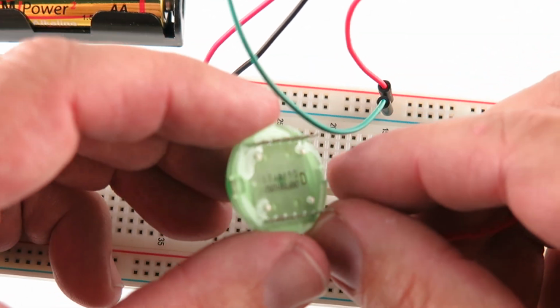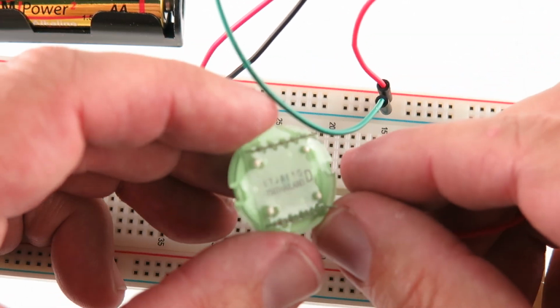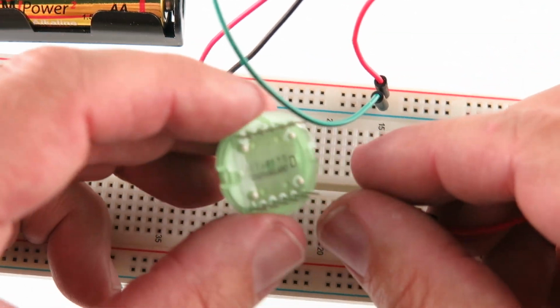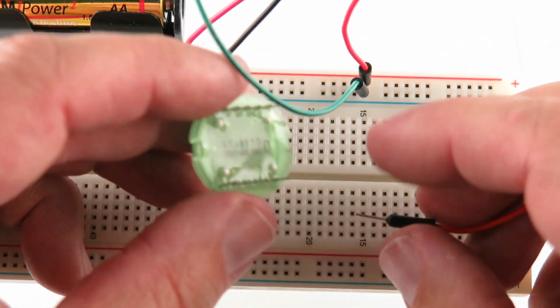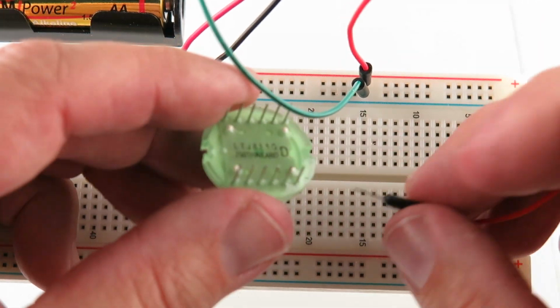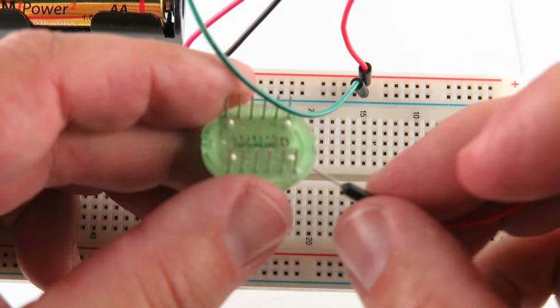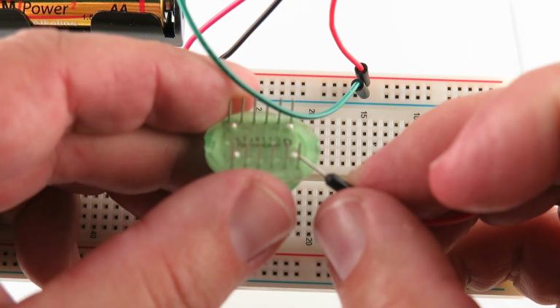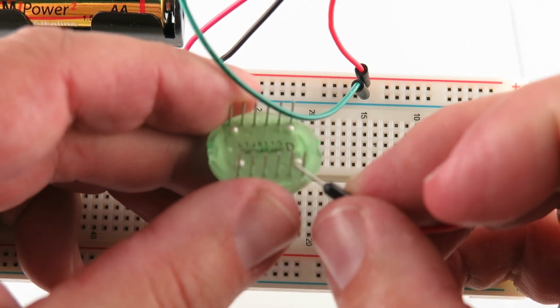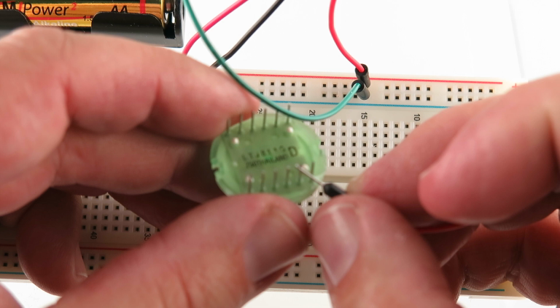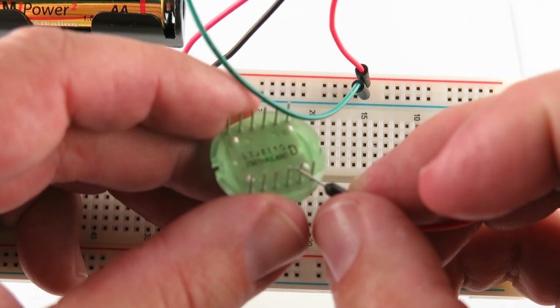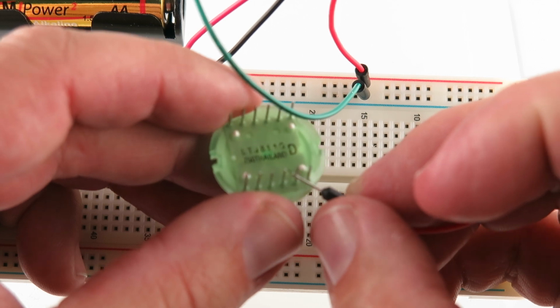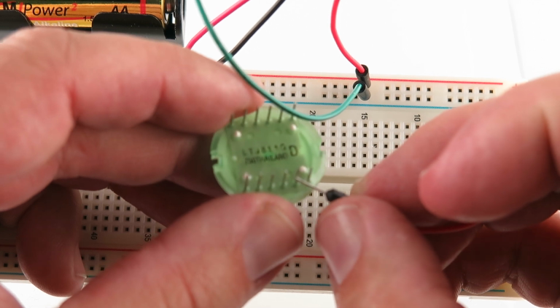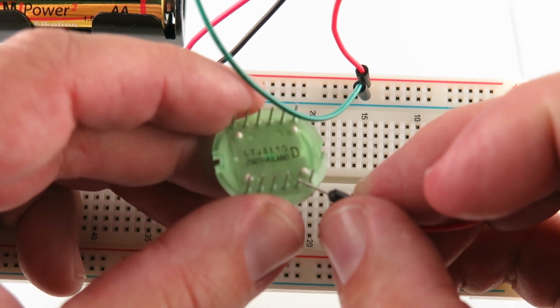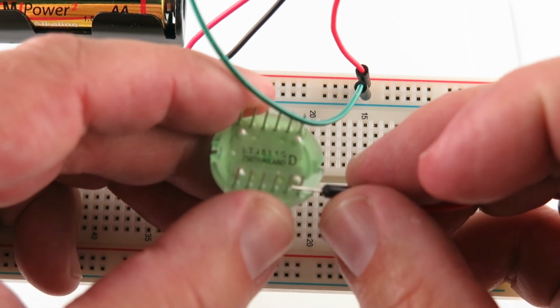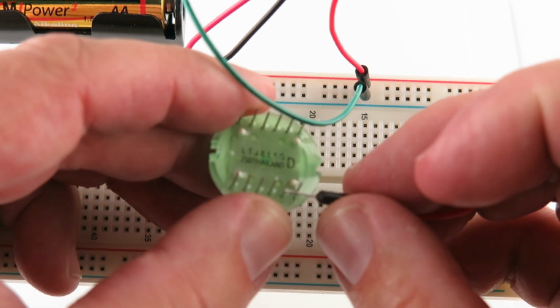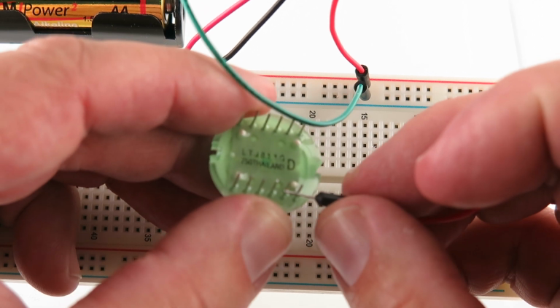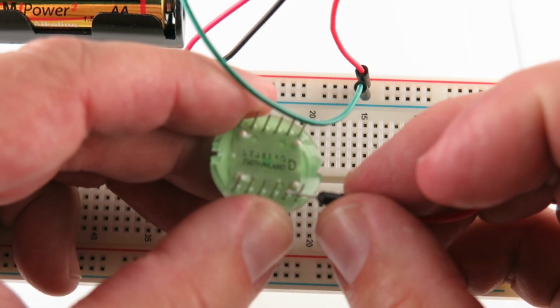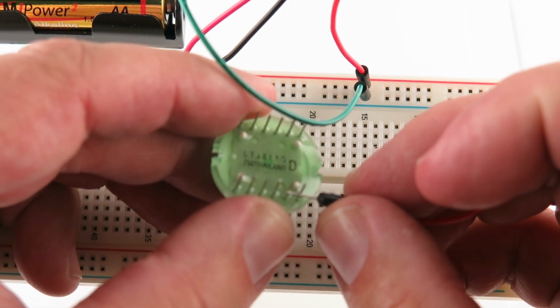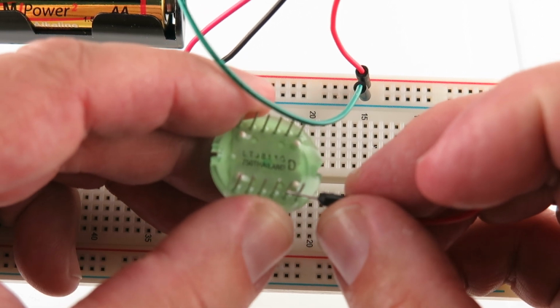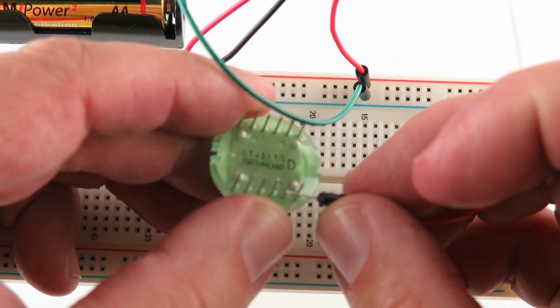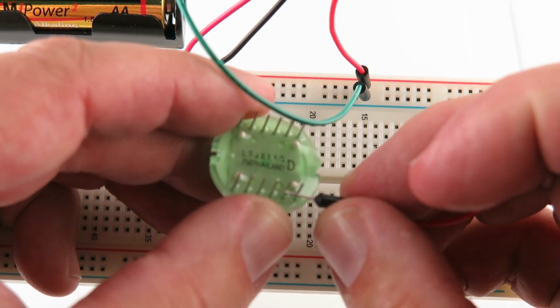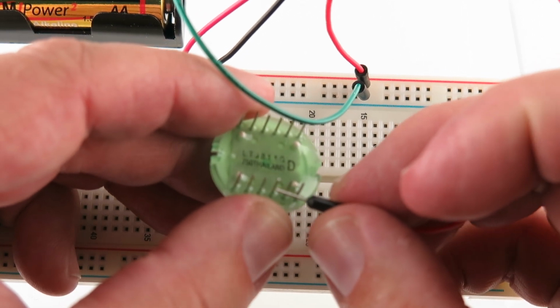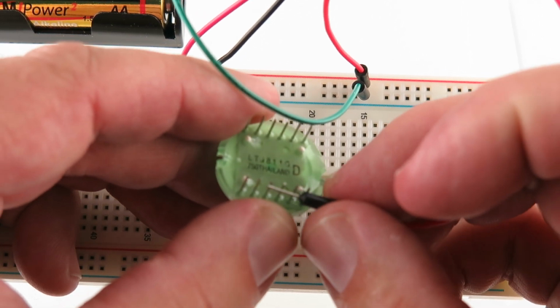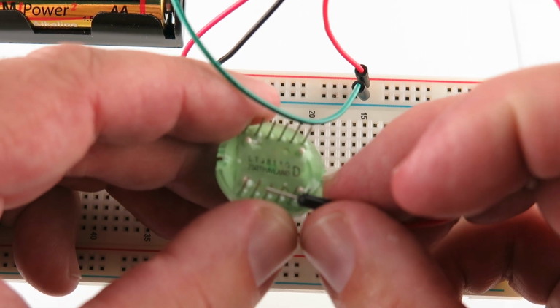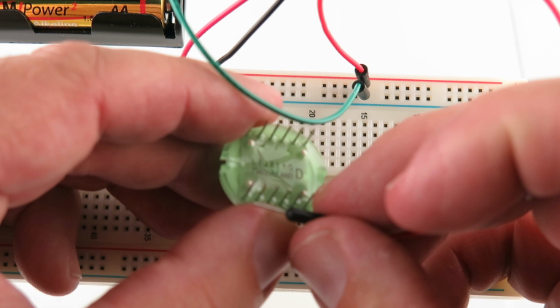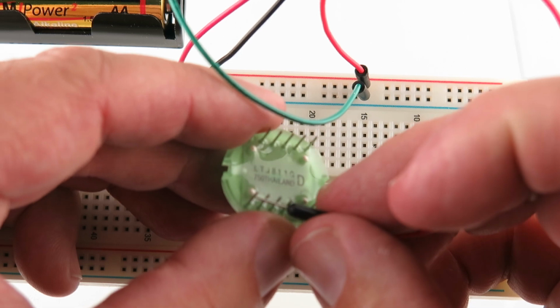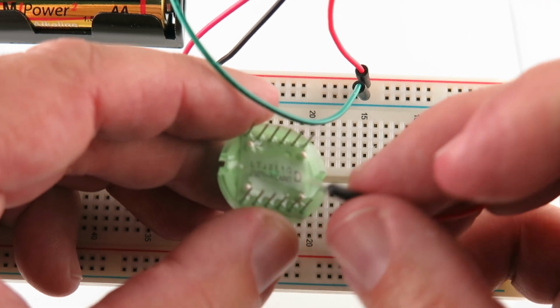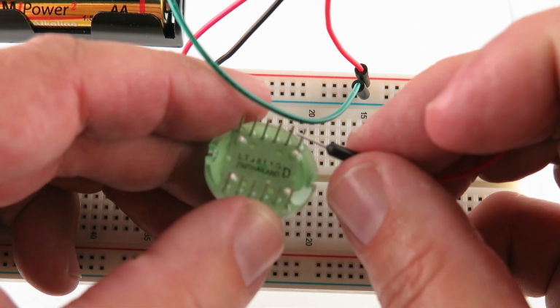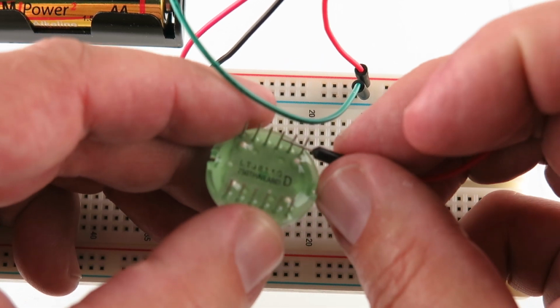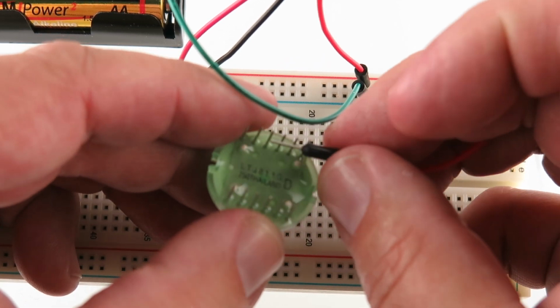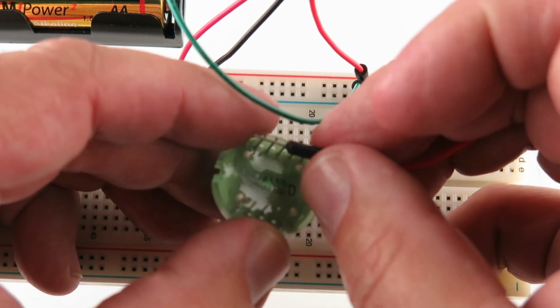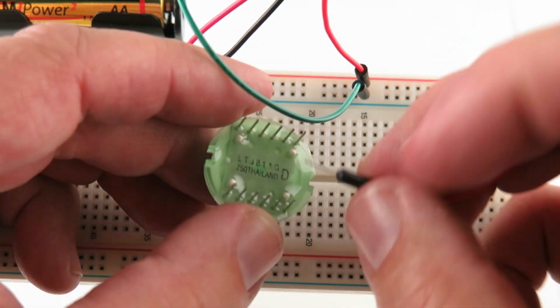Upon some further research, it looks like these right in here — these two touching — it makes a connection. These two, these two, these two, these two, these two.